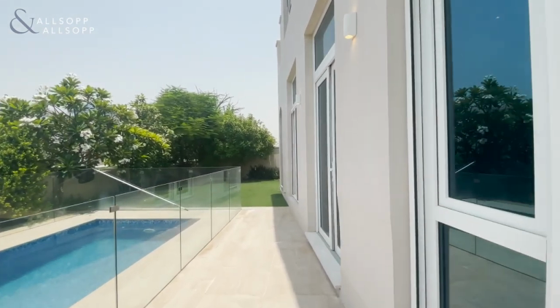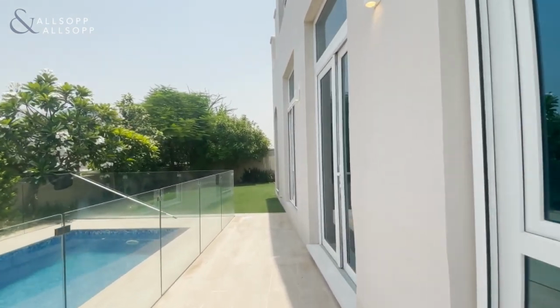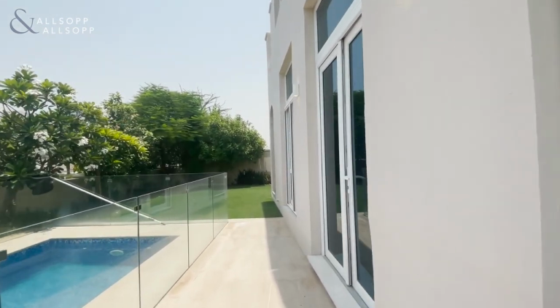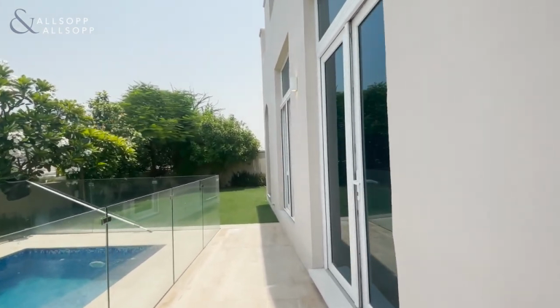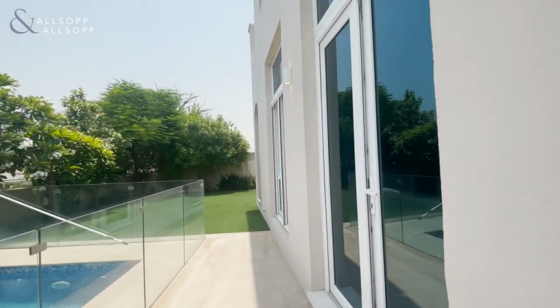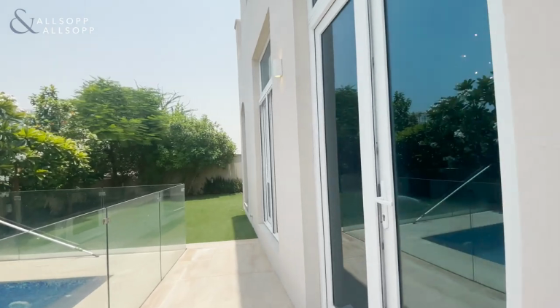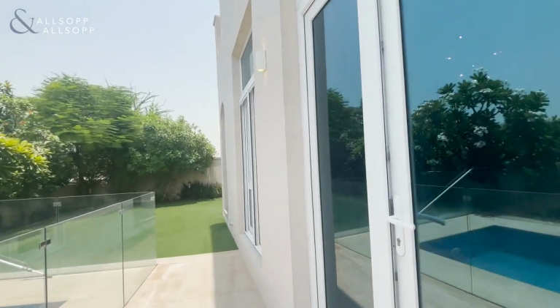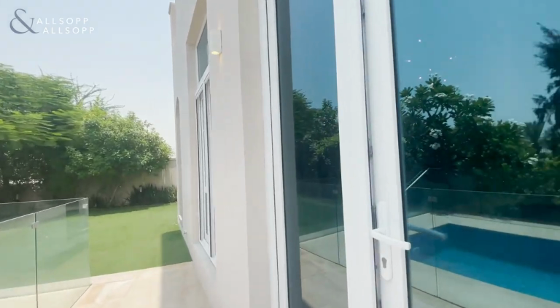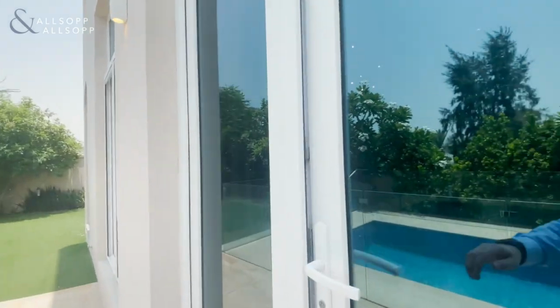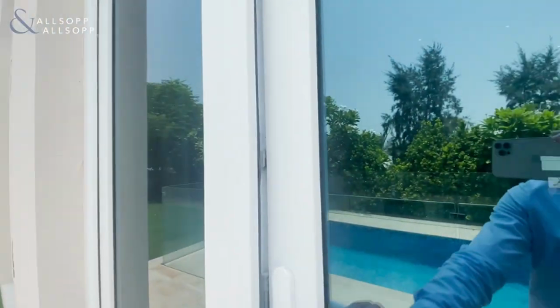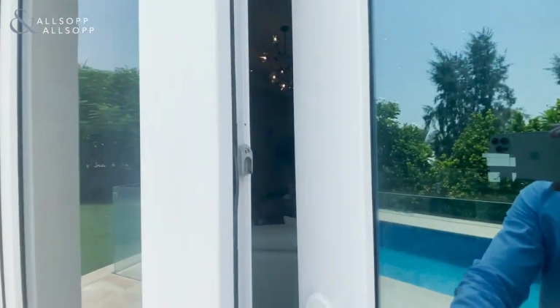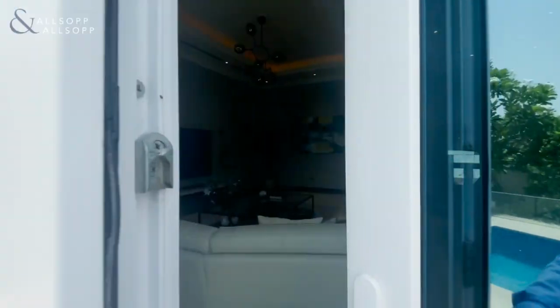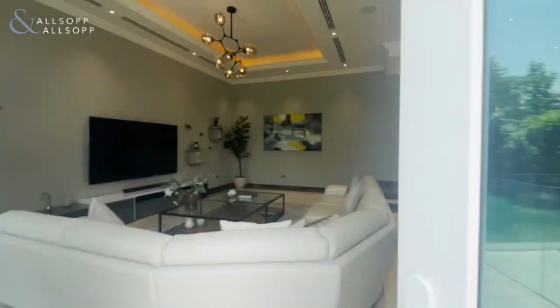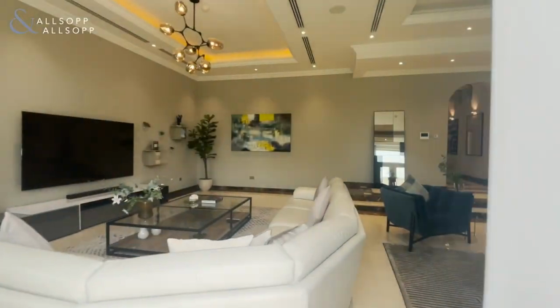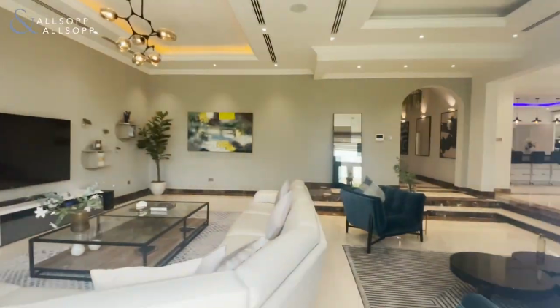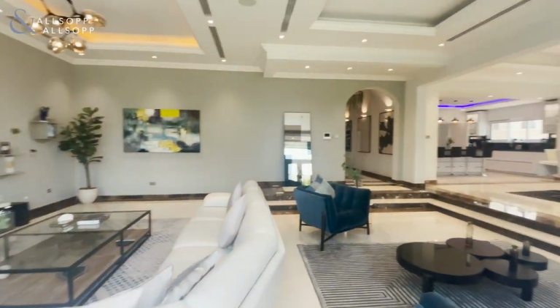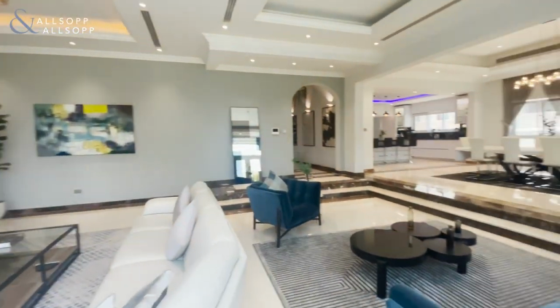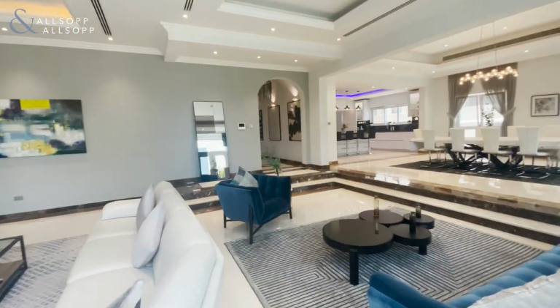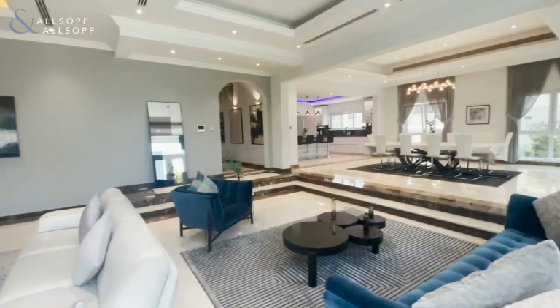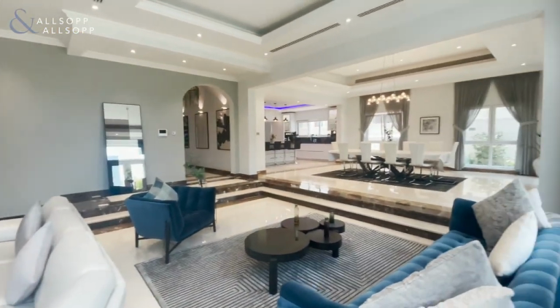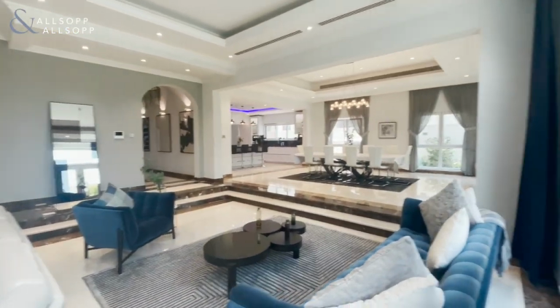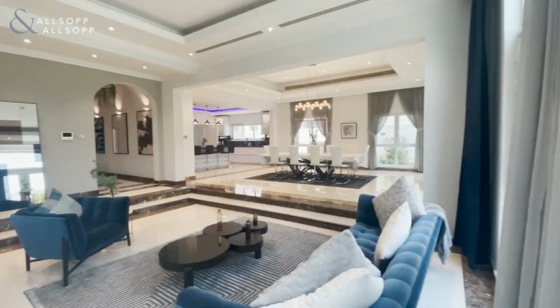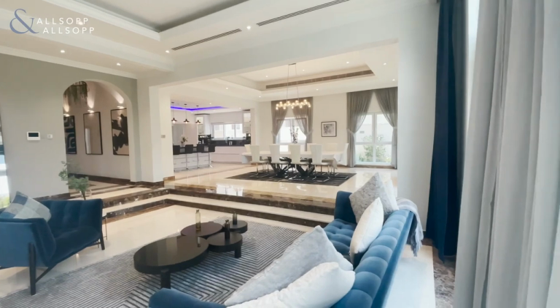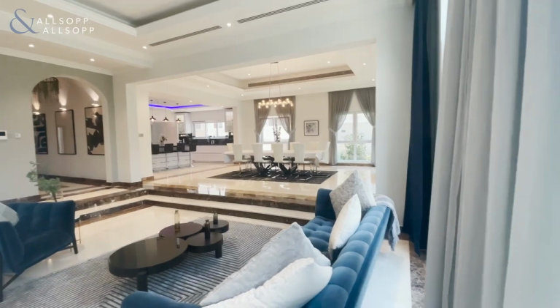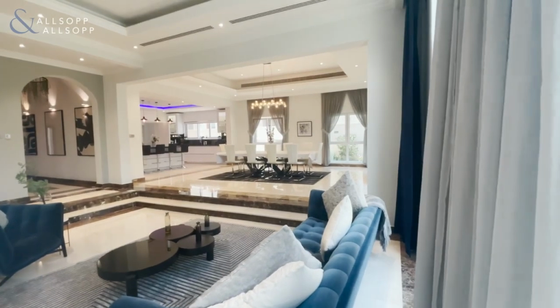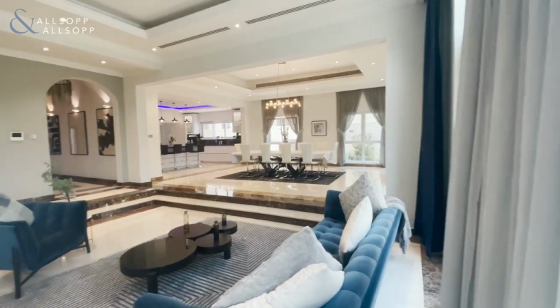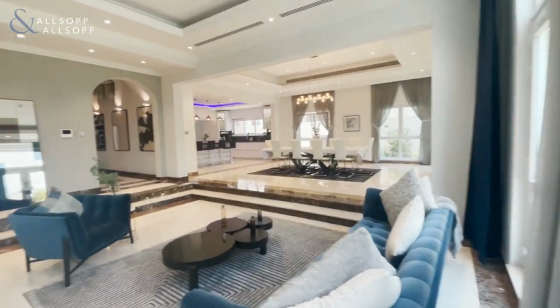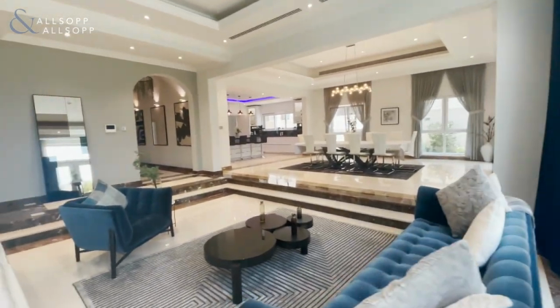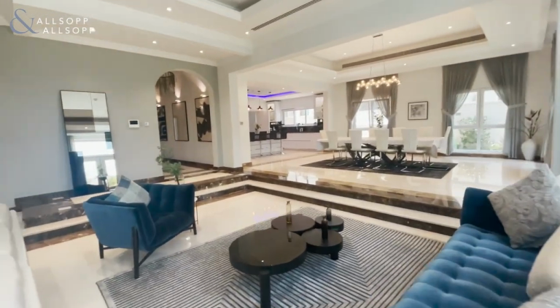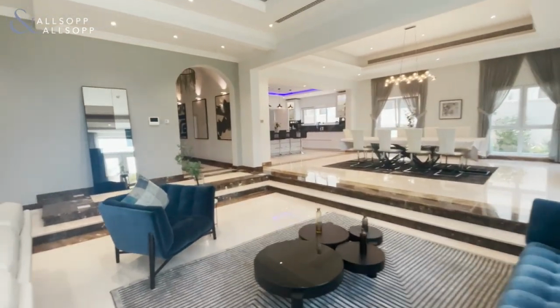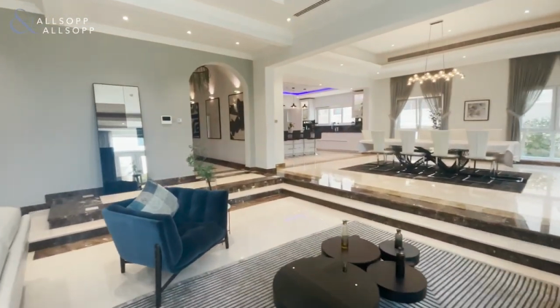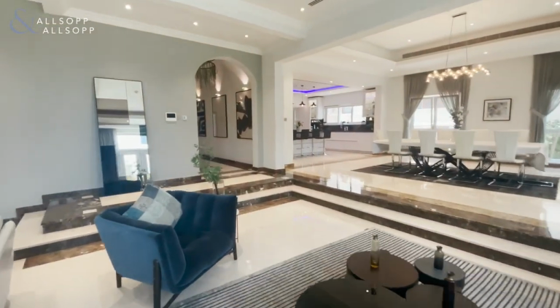This five-bed villa has a built-up area of over 9,800 square foot, which gives you an idea of how large this villa actually is.